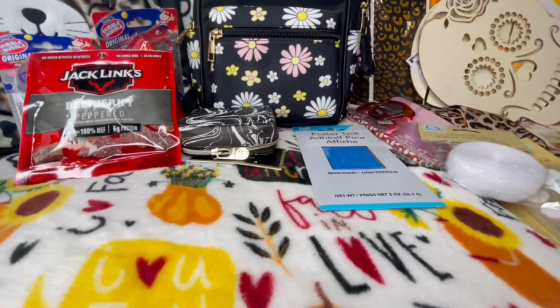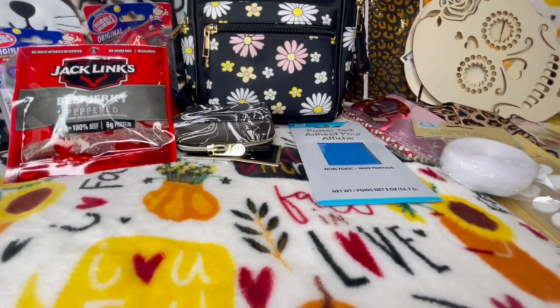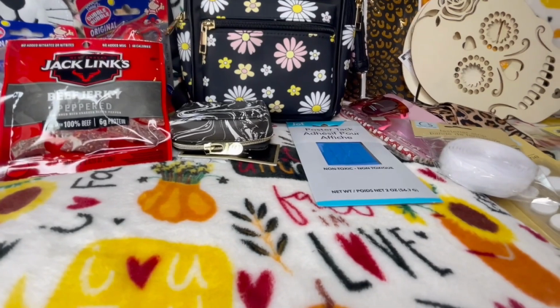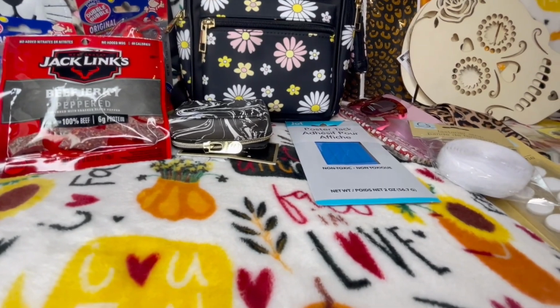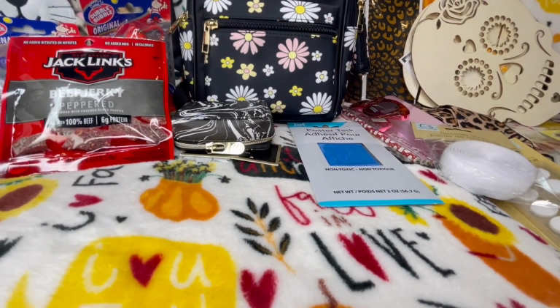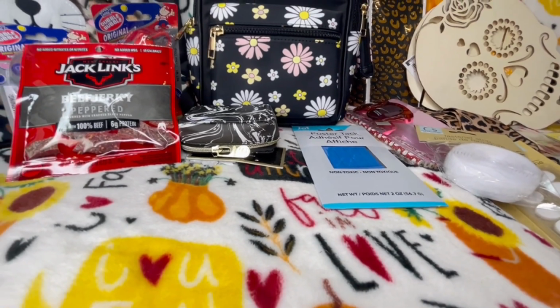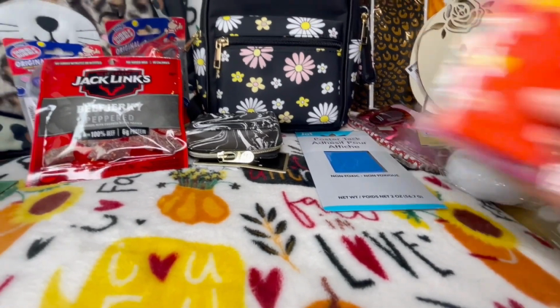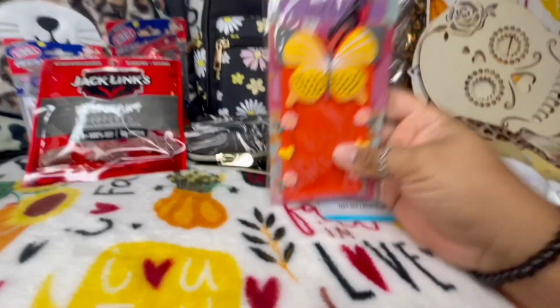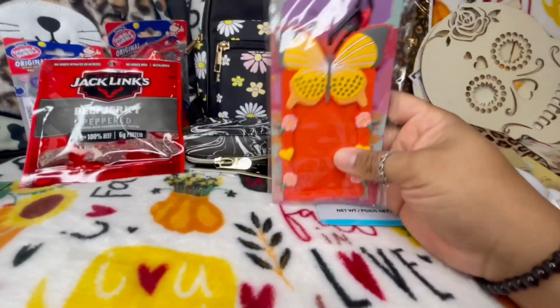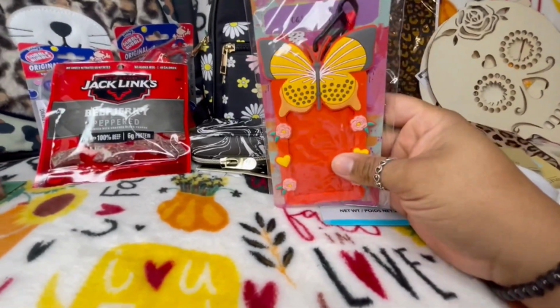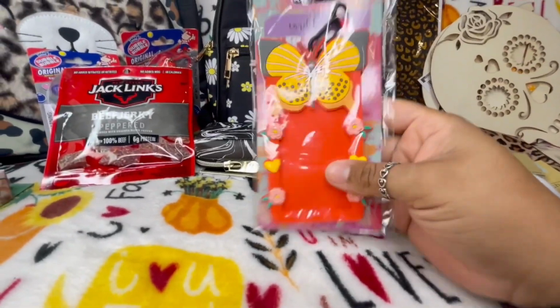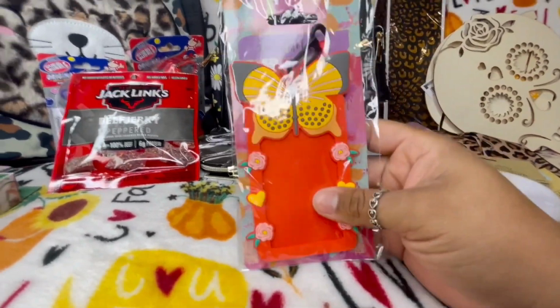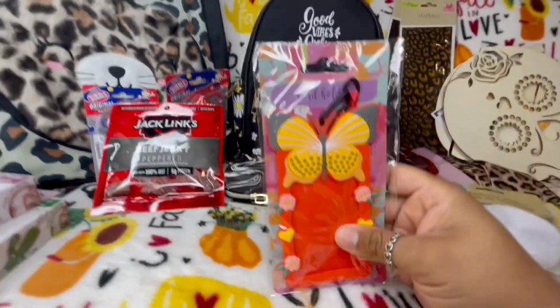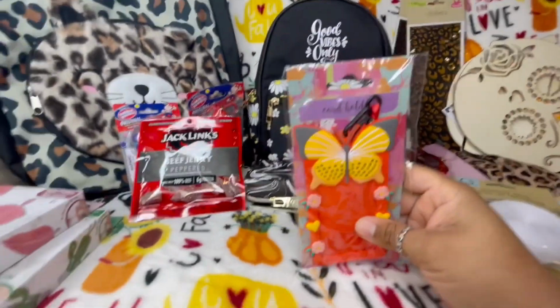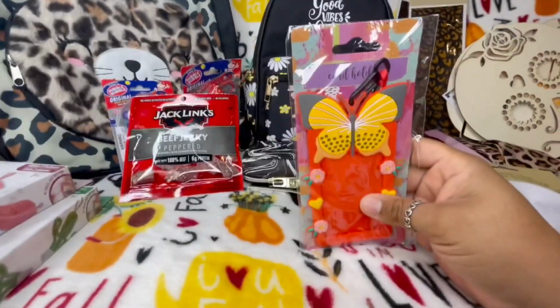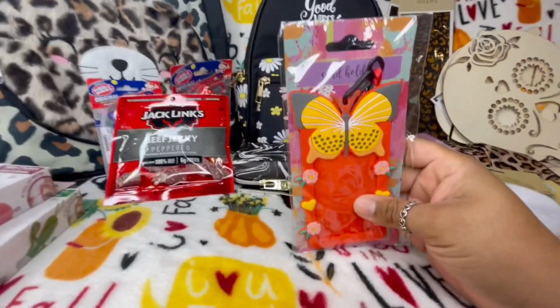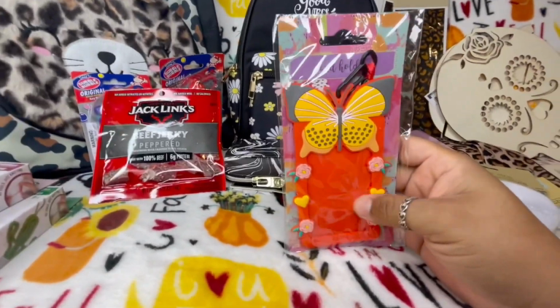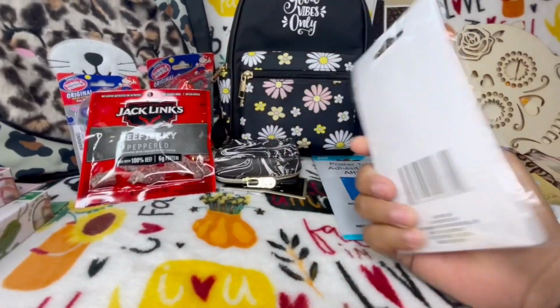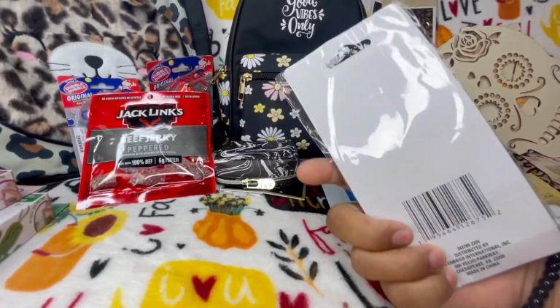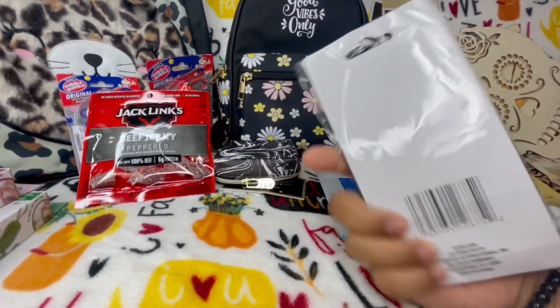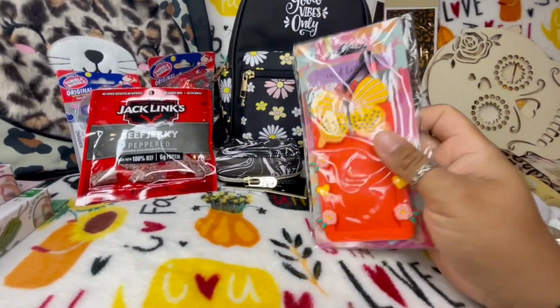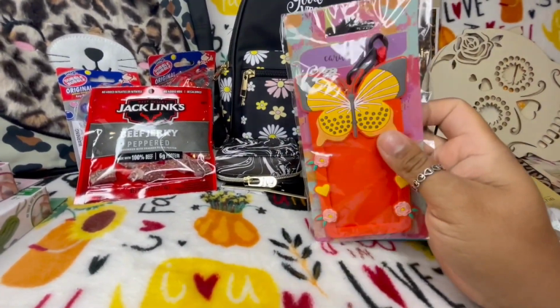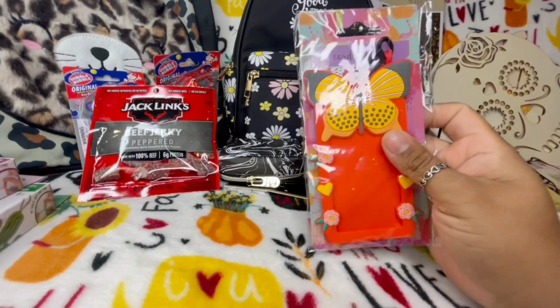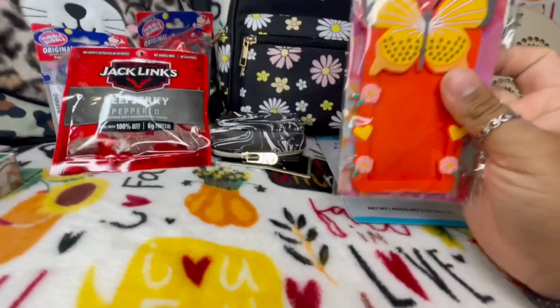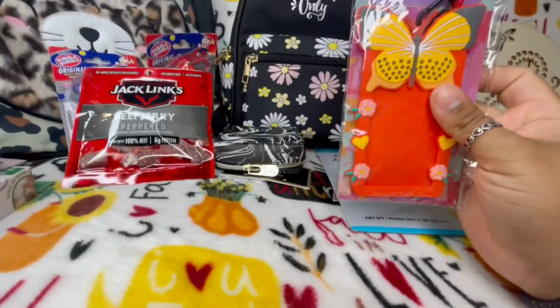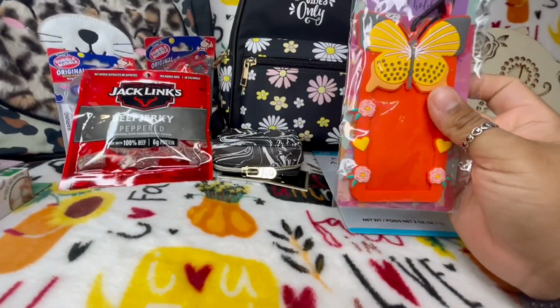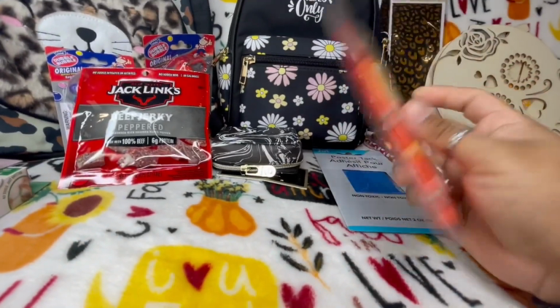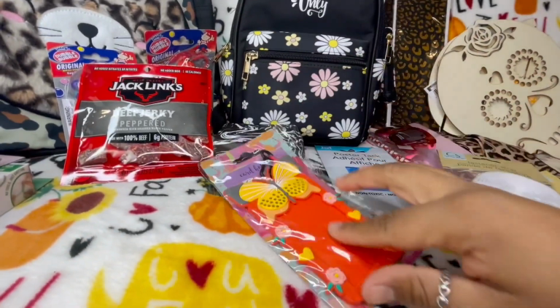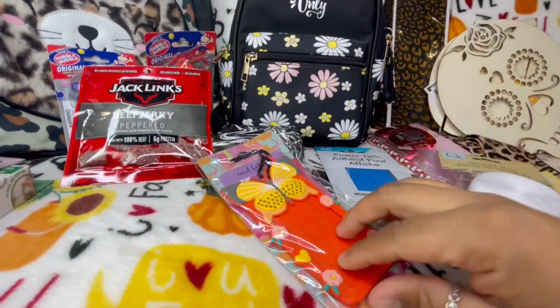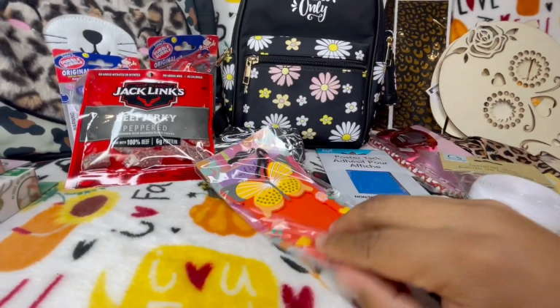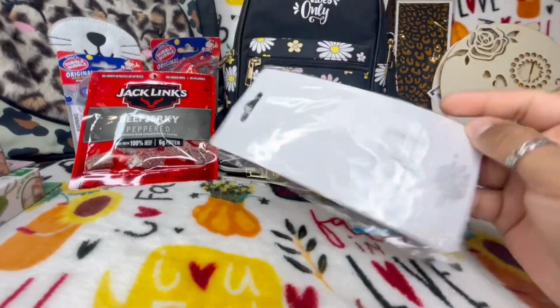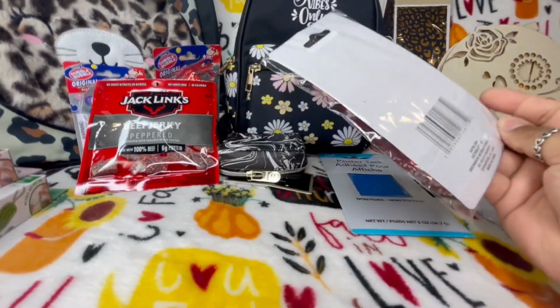Lastly, I have this cute little card holder — it does come with a lanyard, but I'm not going to use it like that.